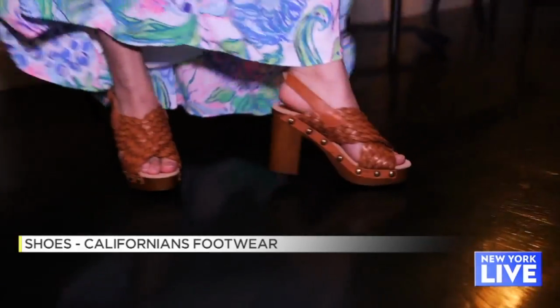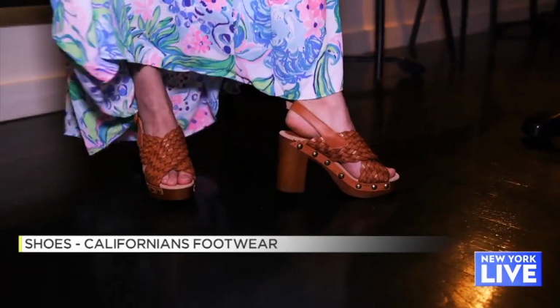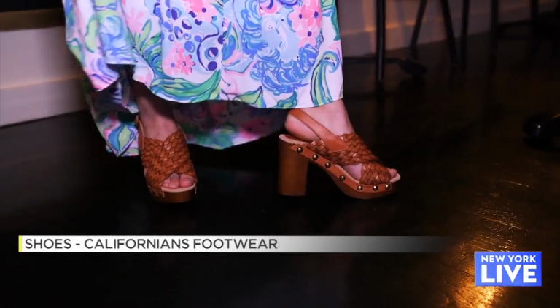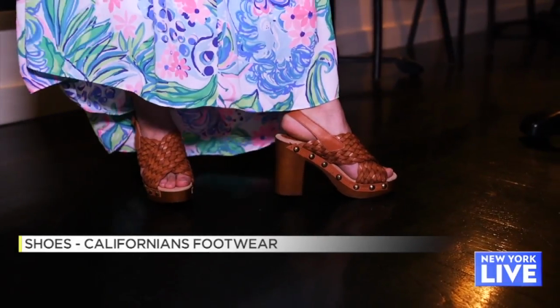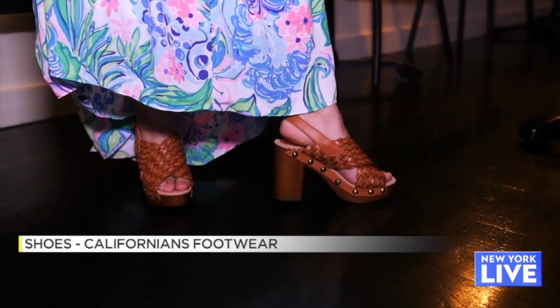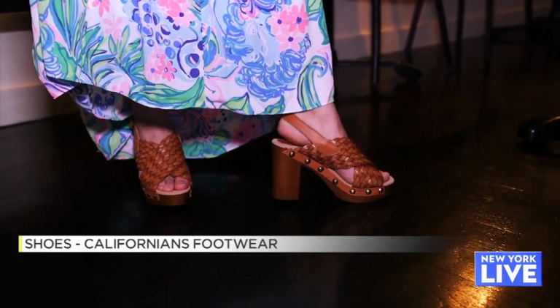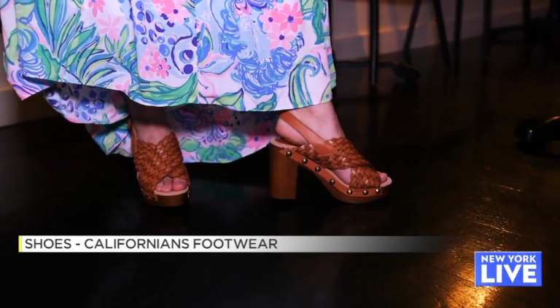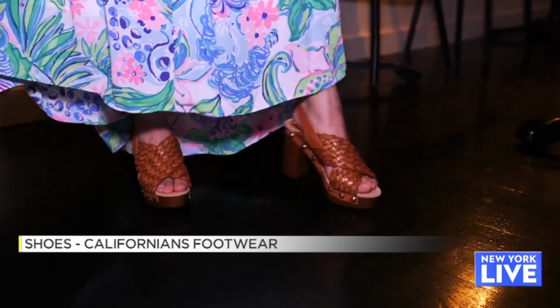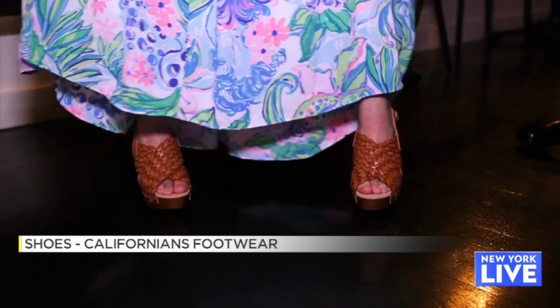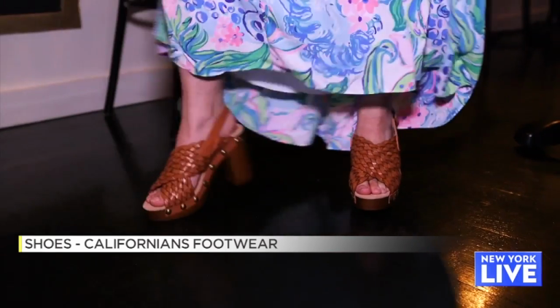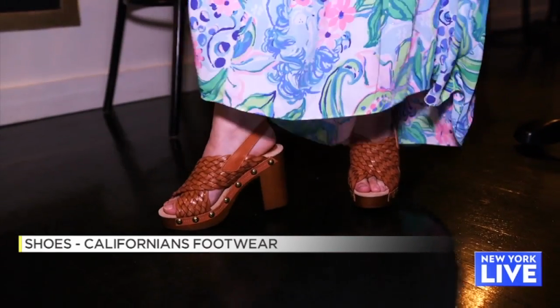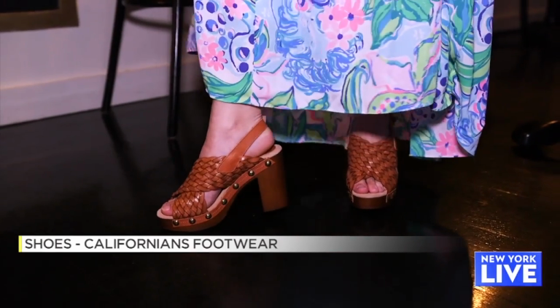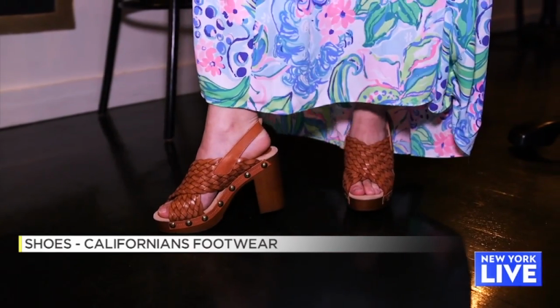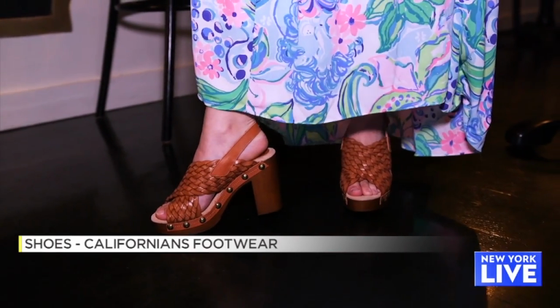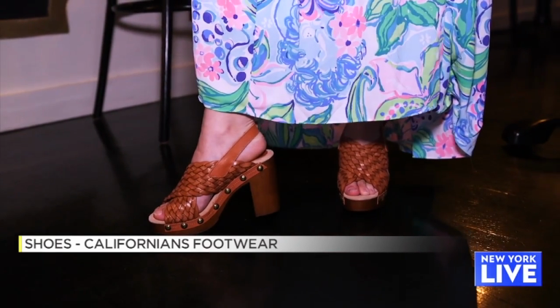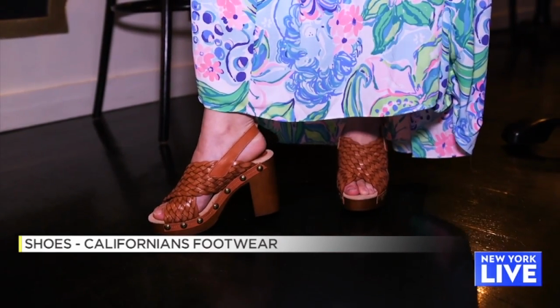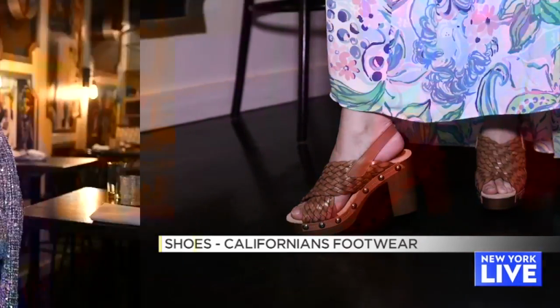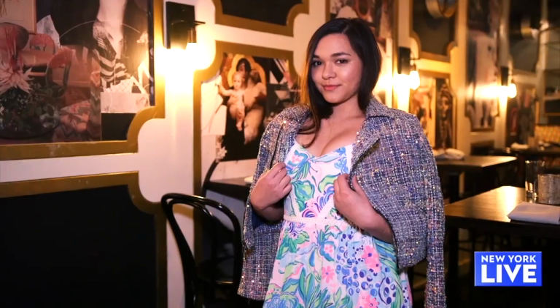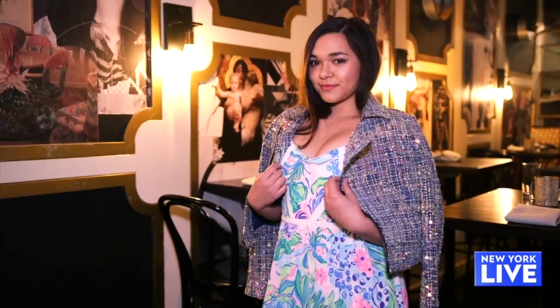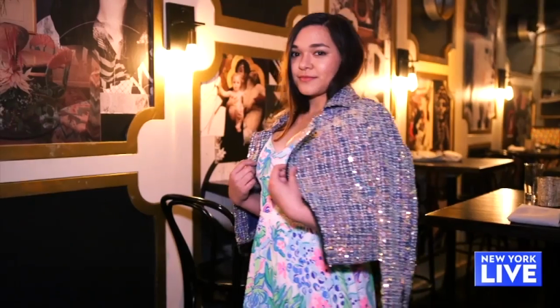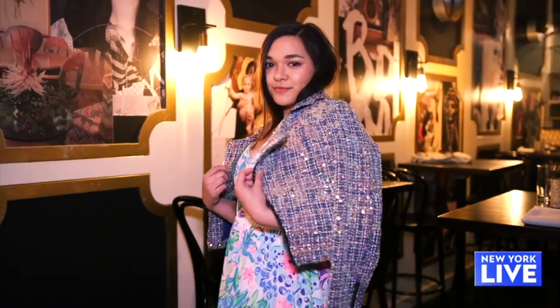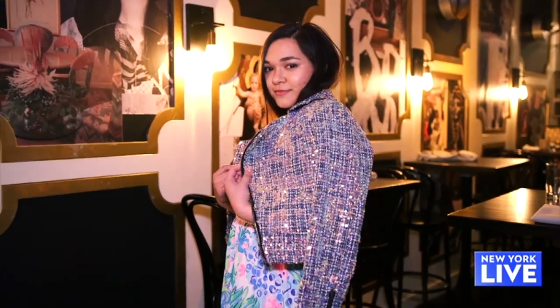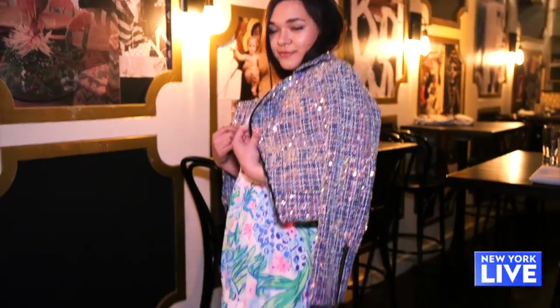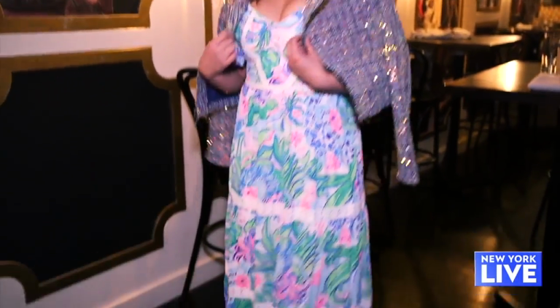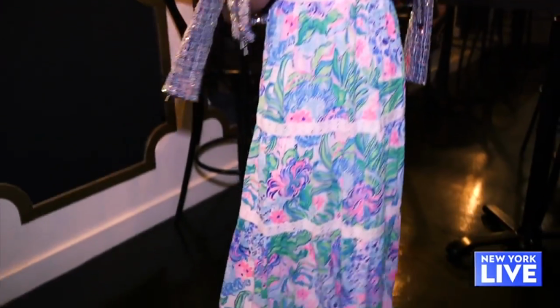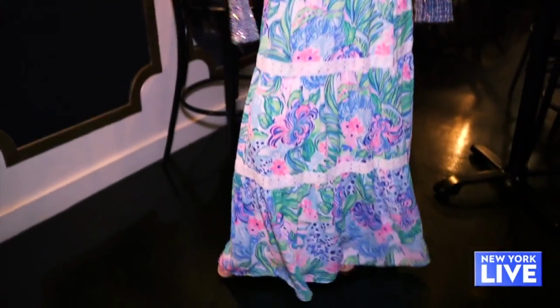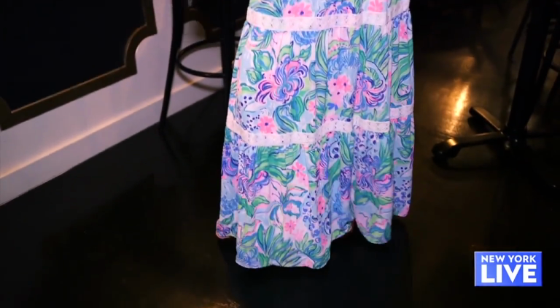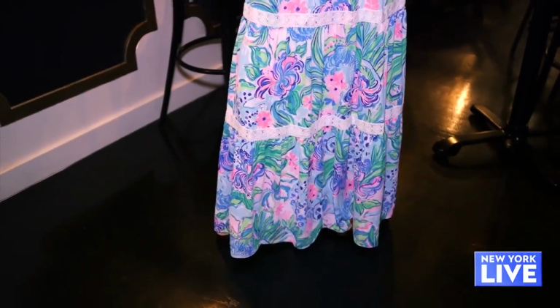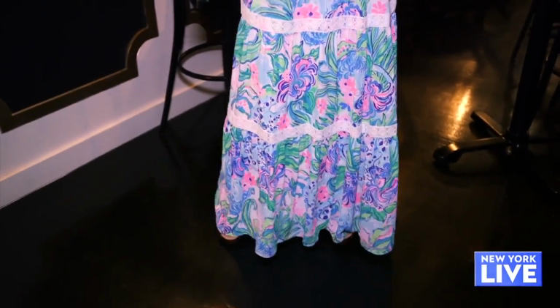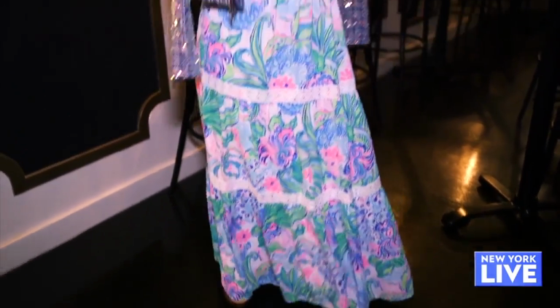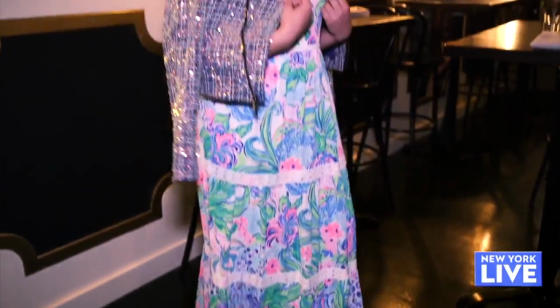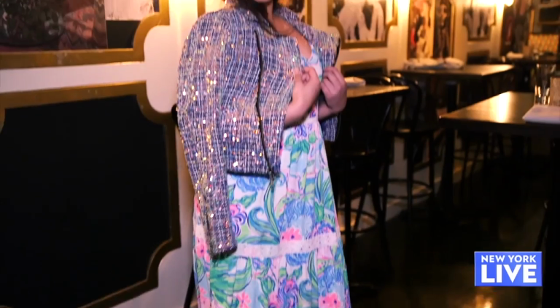And then we've got these Californian footwear shoes — really feminine, really fun — but it just gives you a little length with this maxi dress. This dress is already fun on its own, but adding that movement with the sequins and the sparkle just gives it that extra shine.